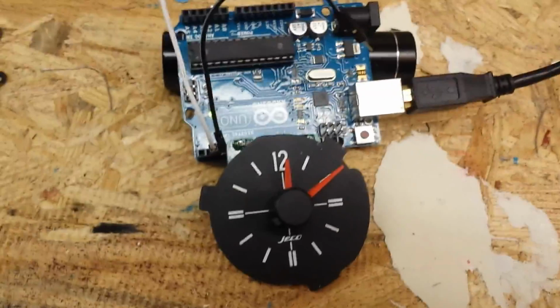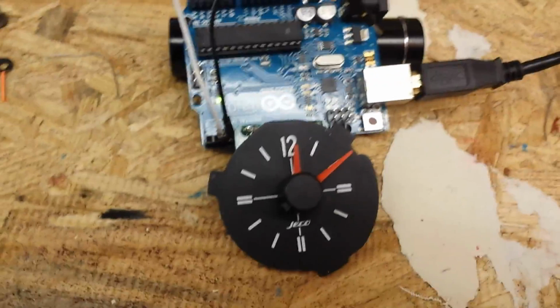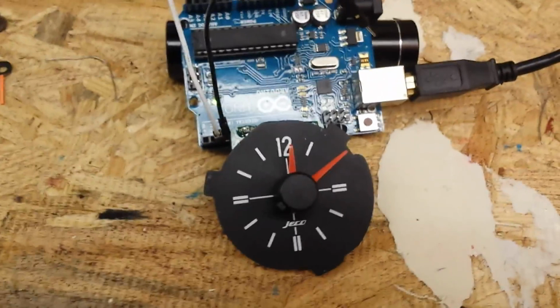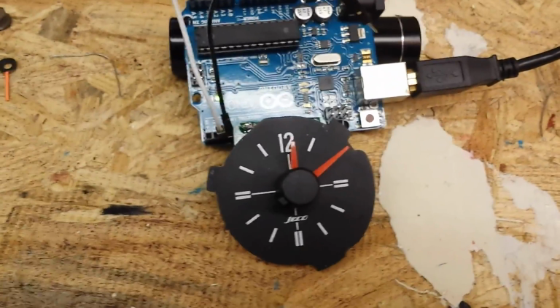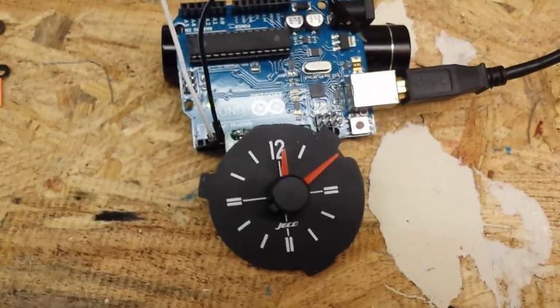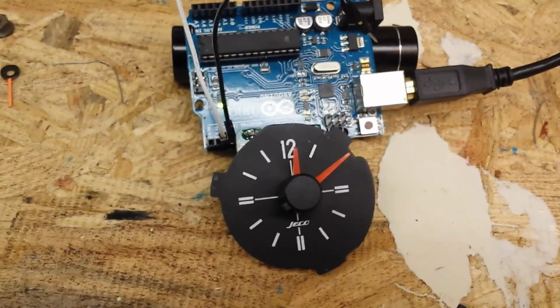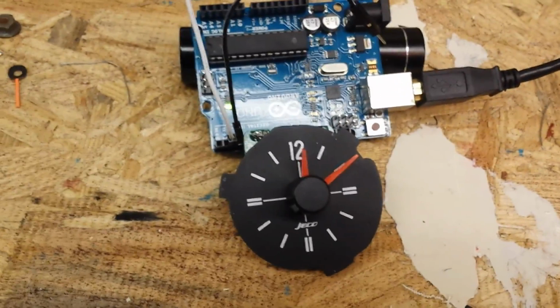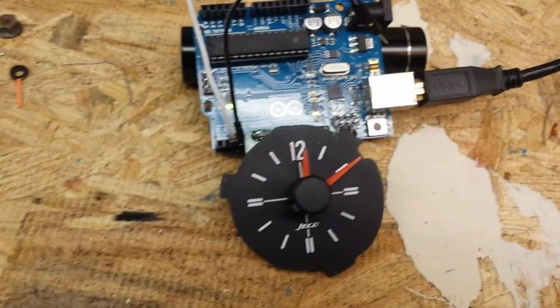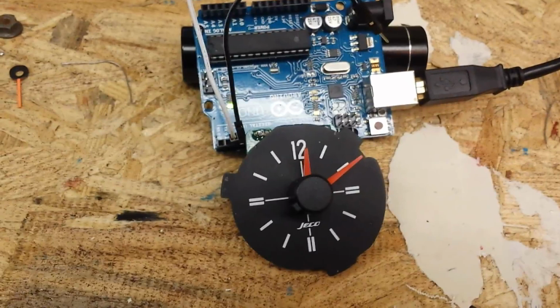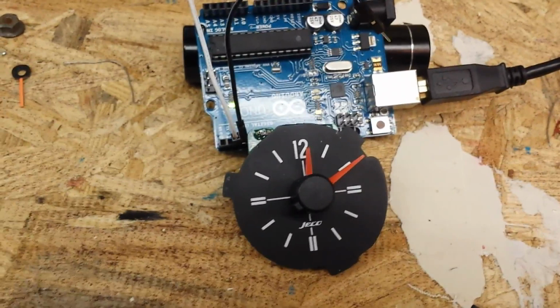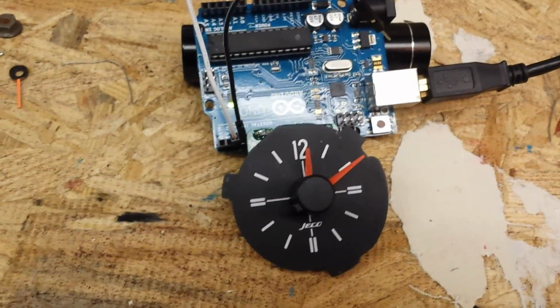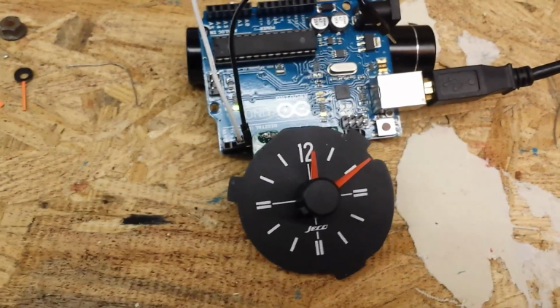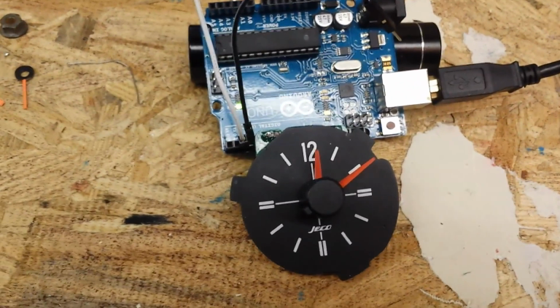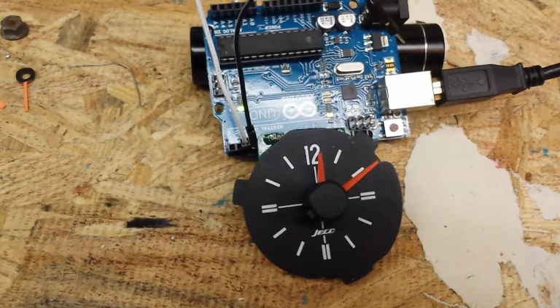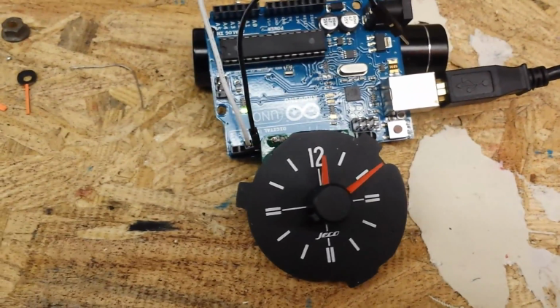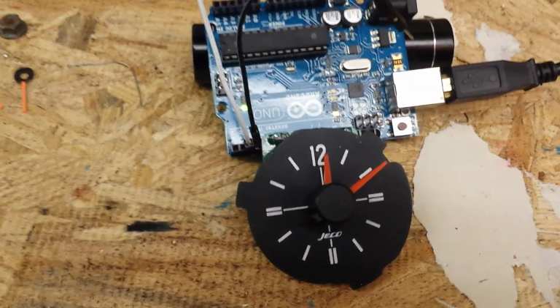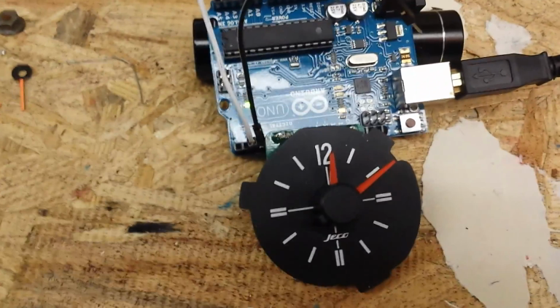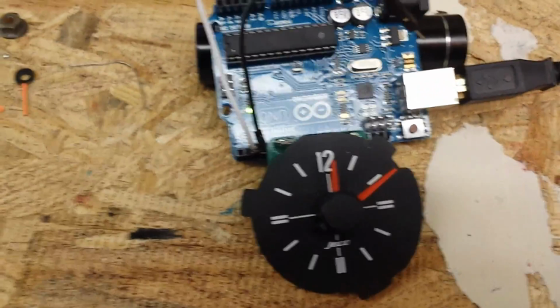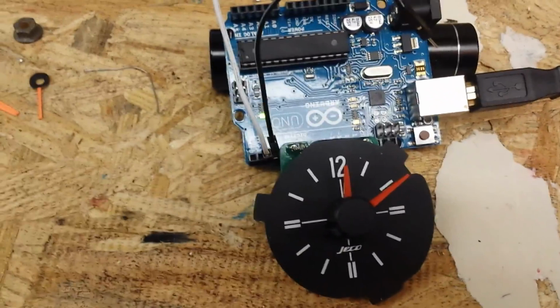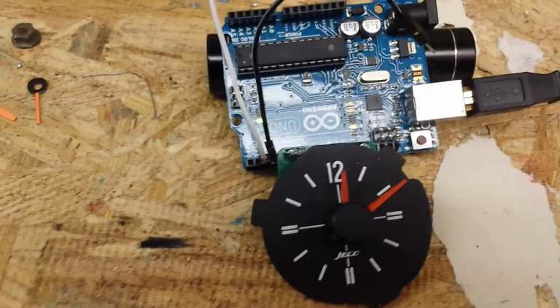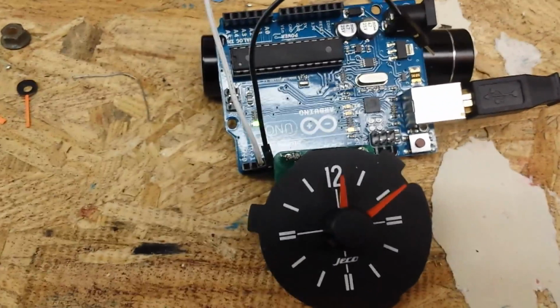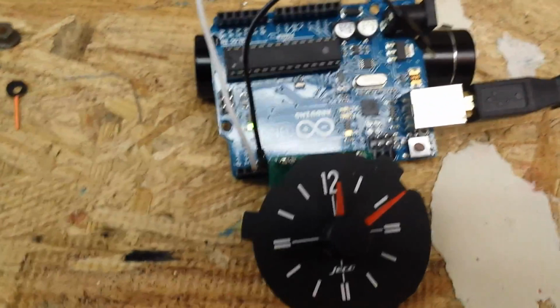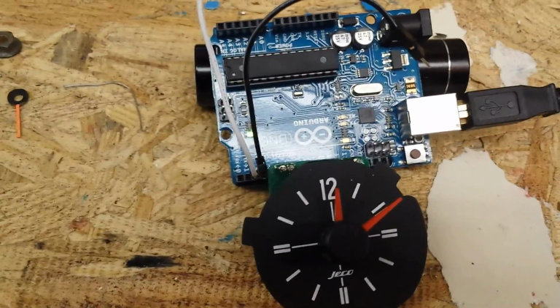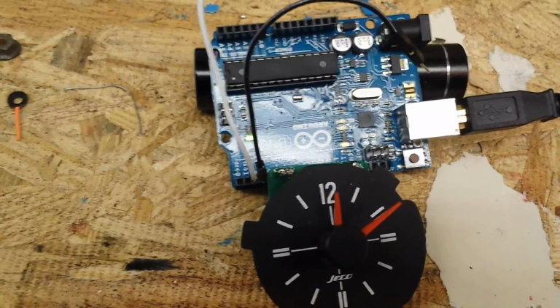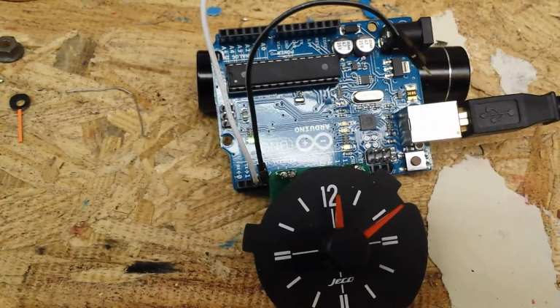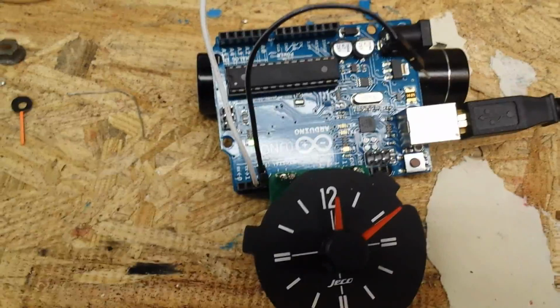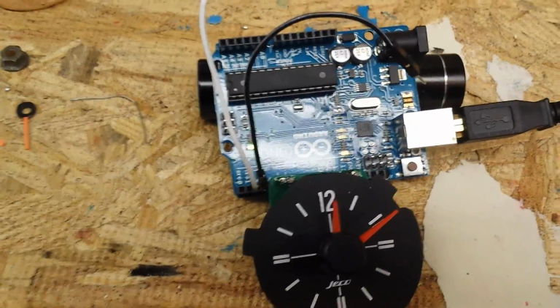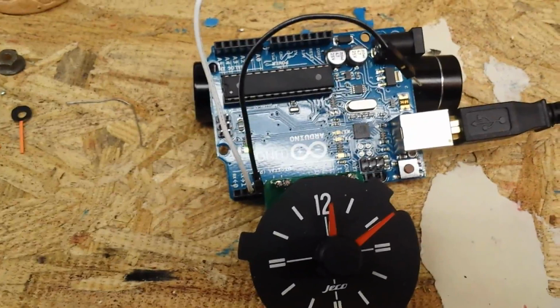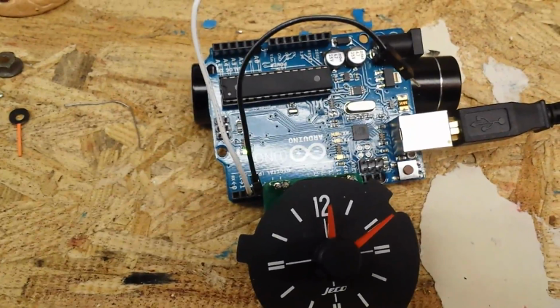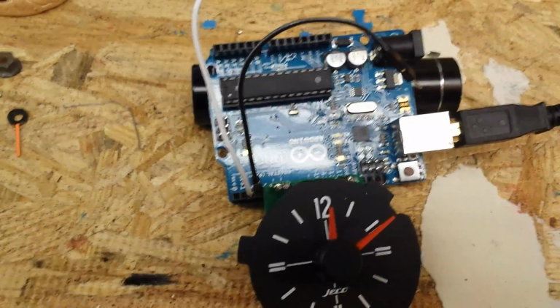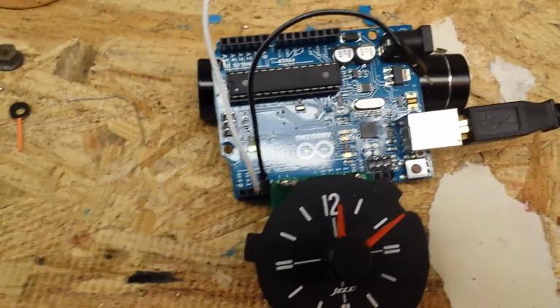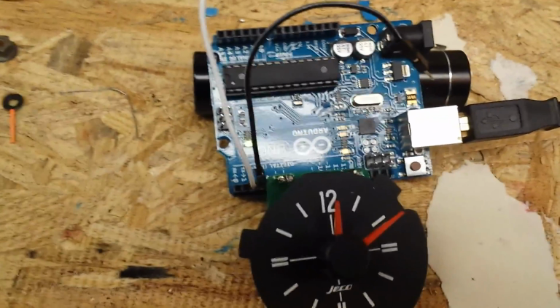I haven't really measured exactly how accurate it was from yesterday when I left it to today. Over around 20 hours or so, it was about 30 seconds off.